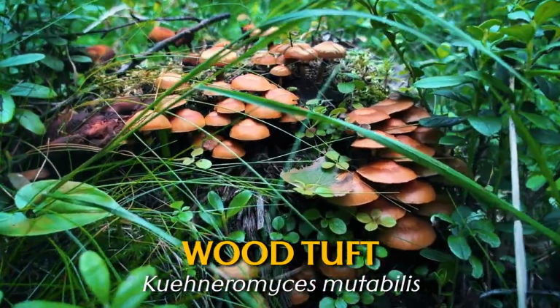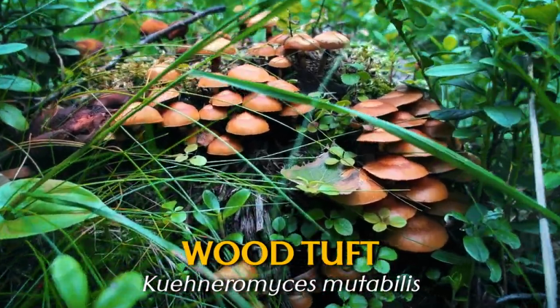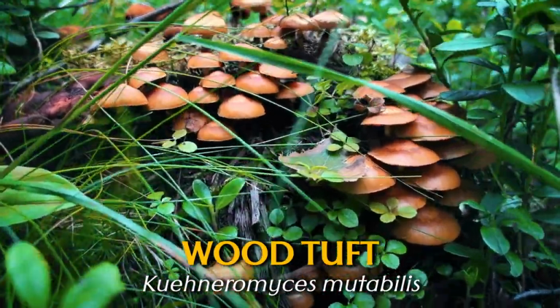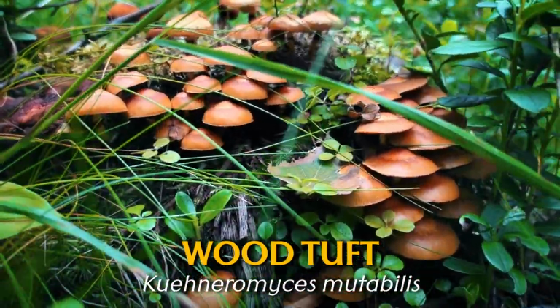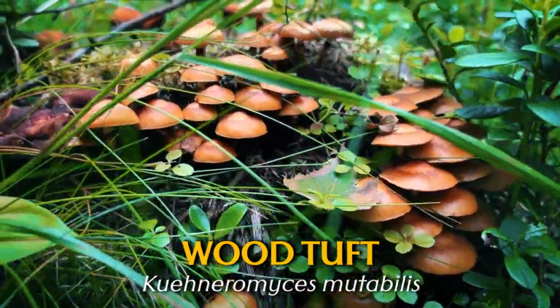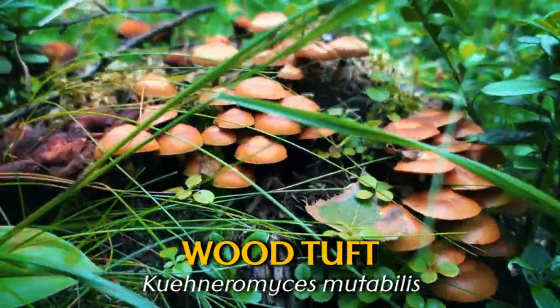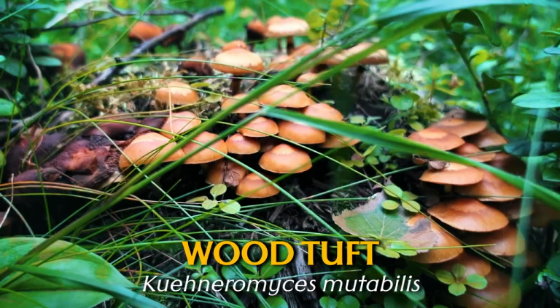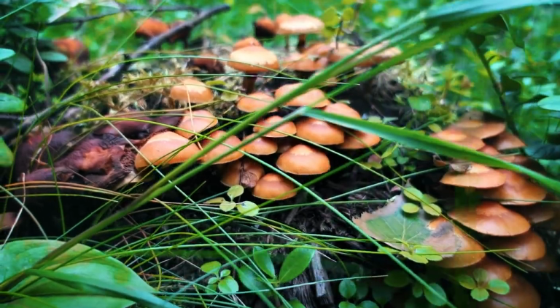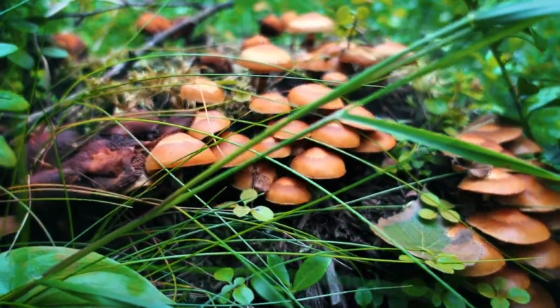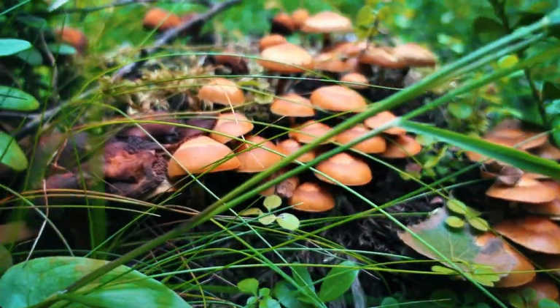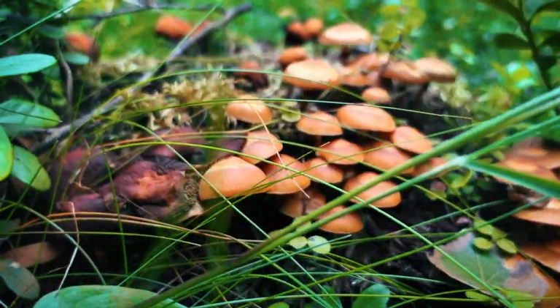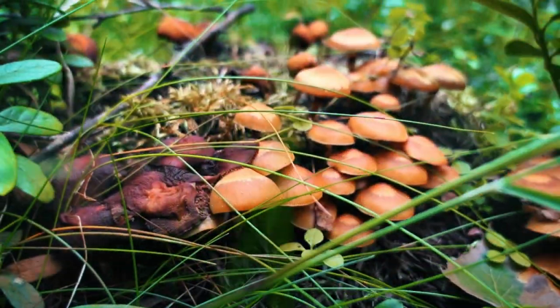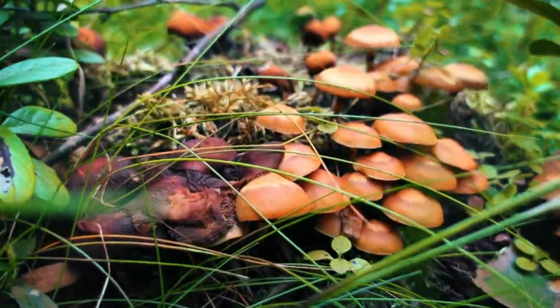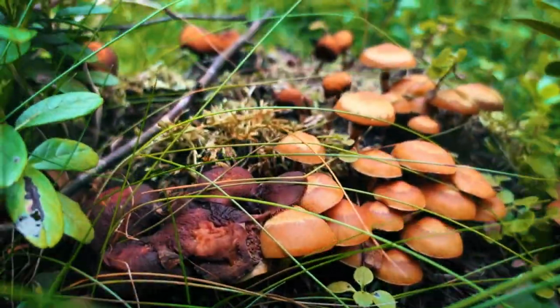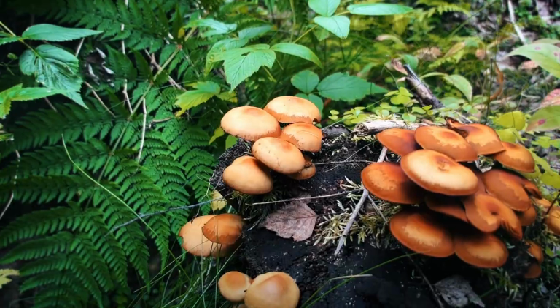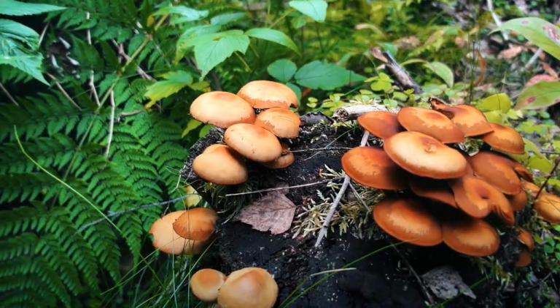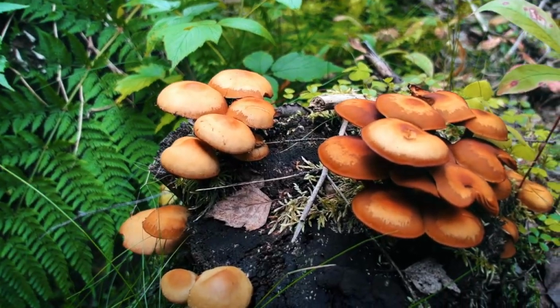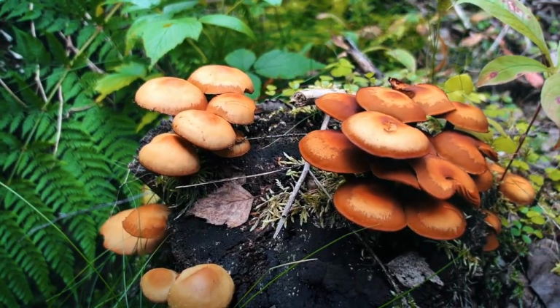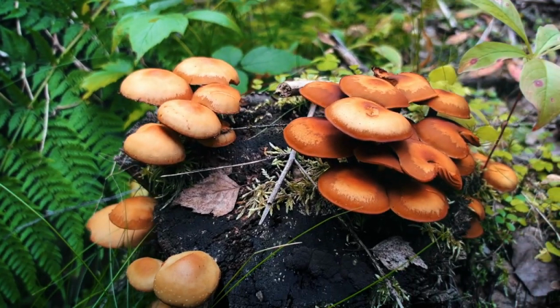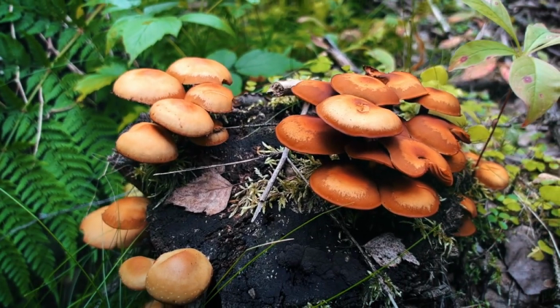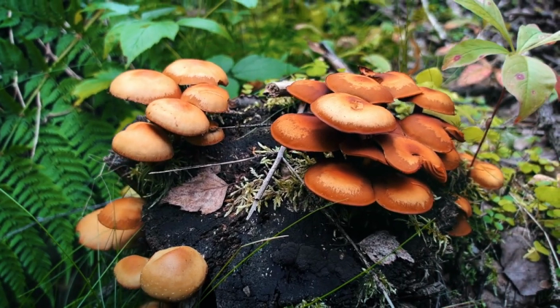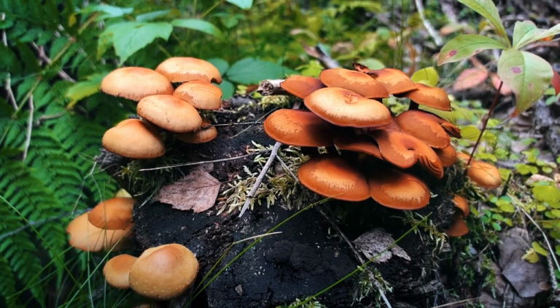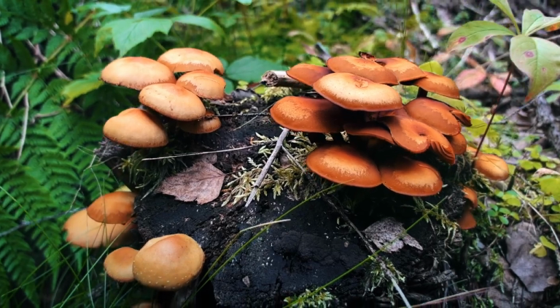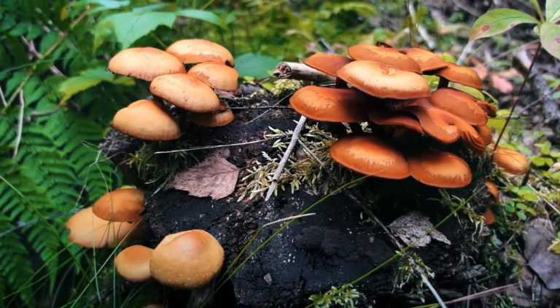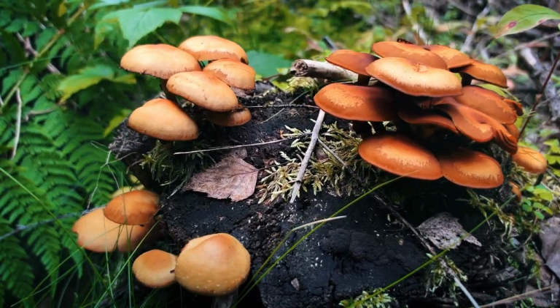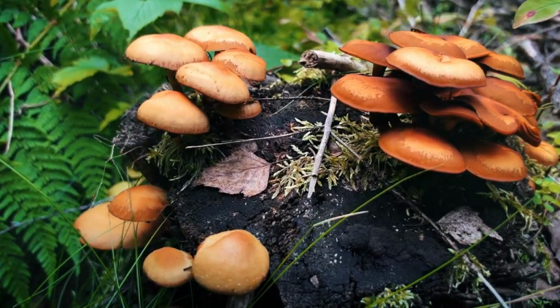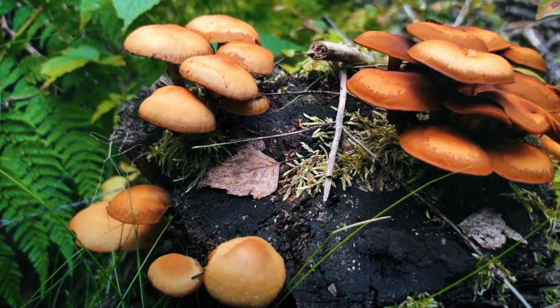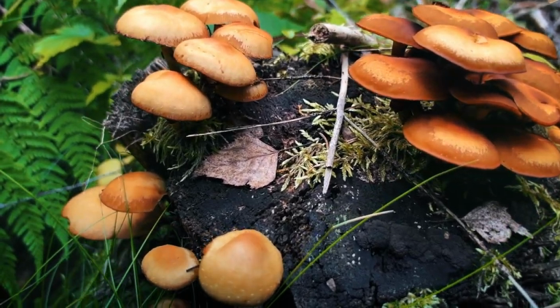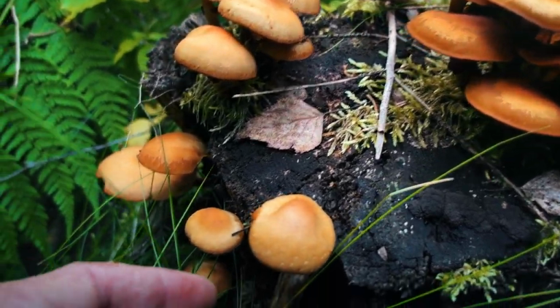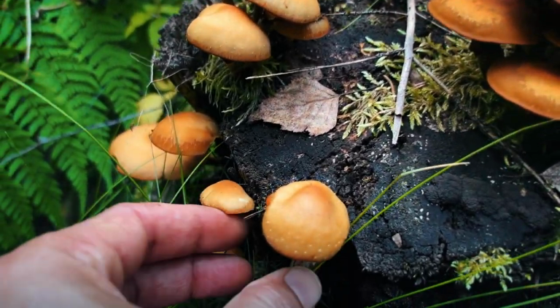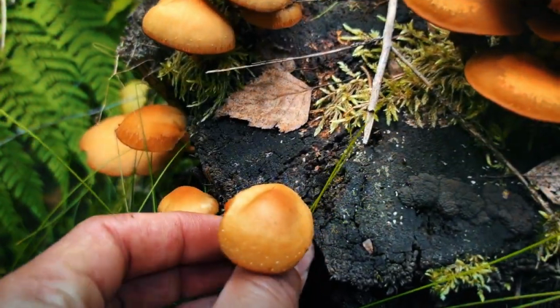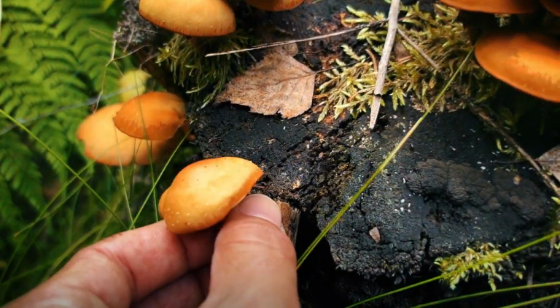Here's another really common one — the wood tuft. You often find this on decaying logs or stumps. Now this one is edible, but it looks so similar to the funeral bell which will kill you, so I've never actually bothered trying to eat these.